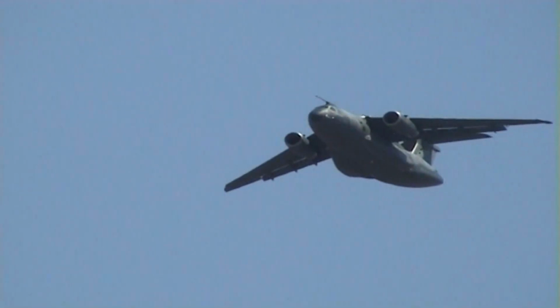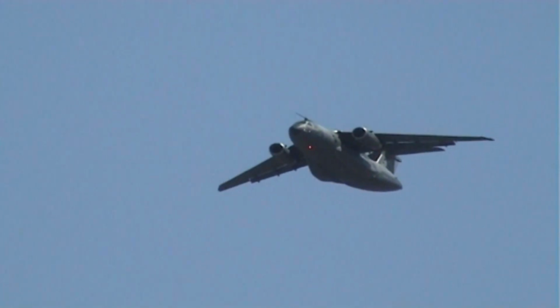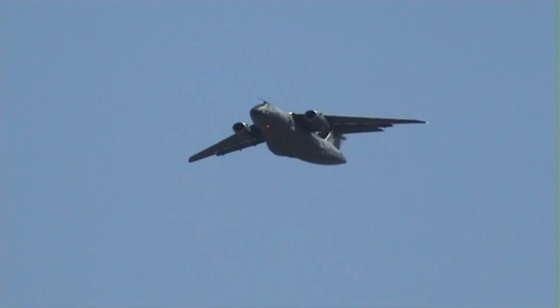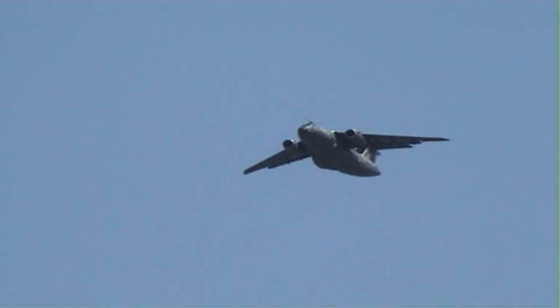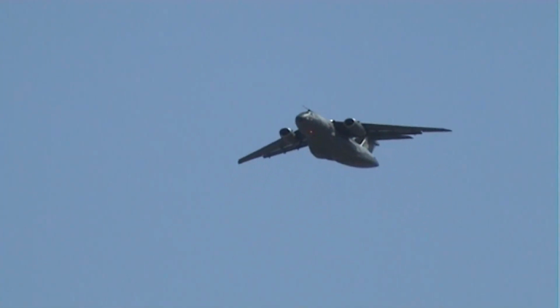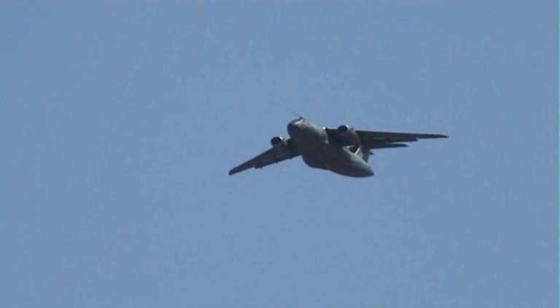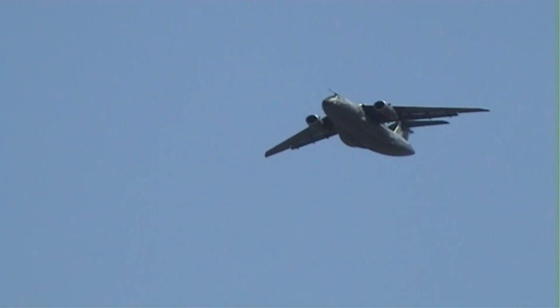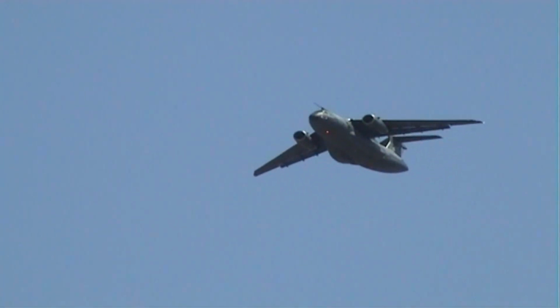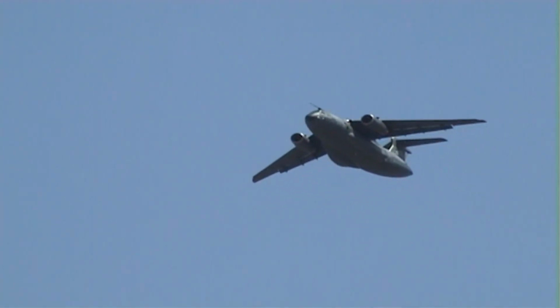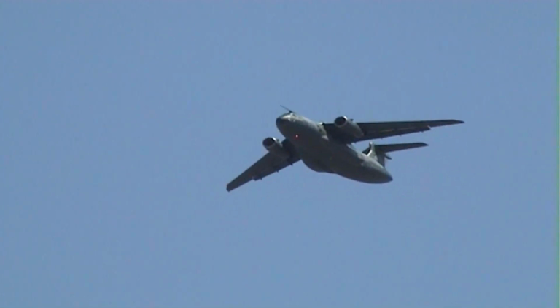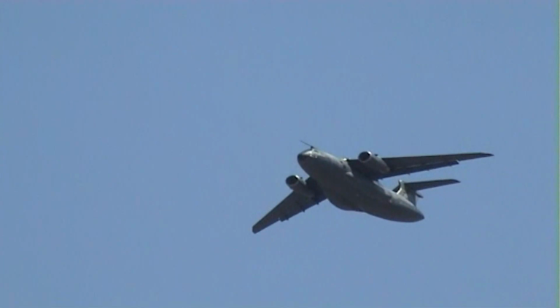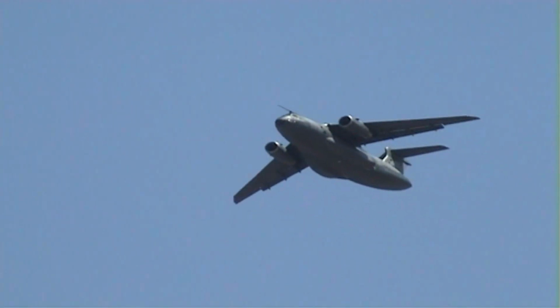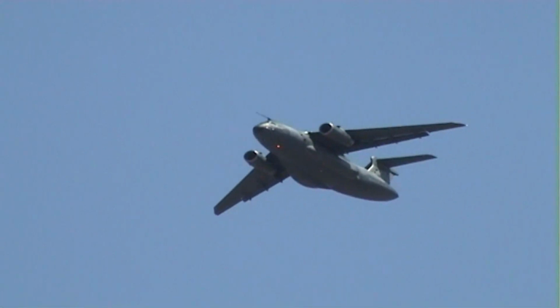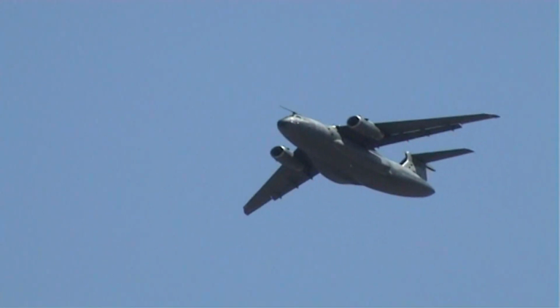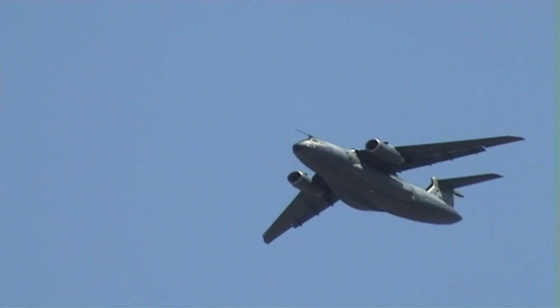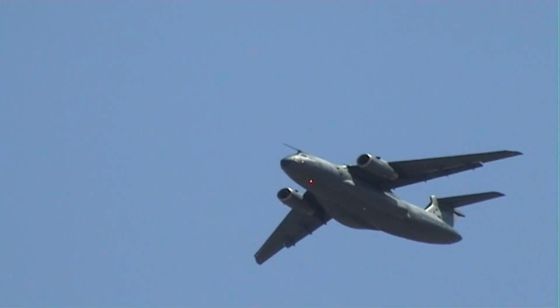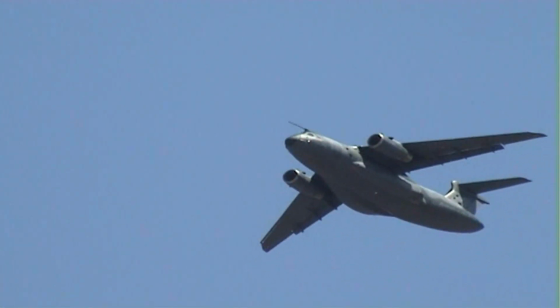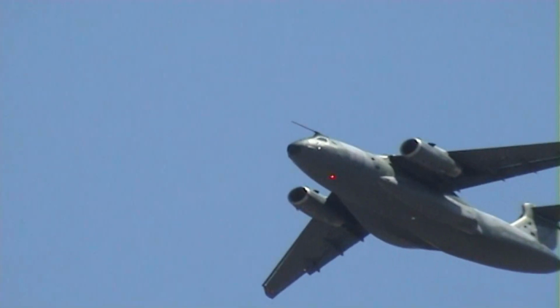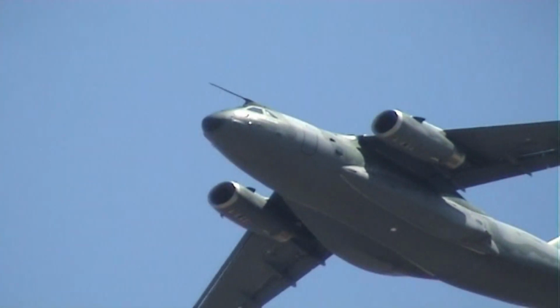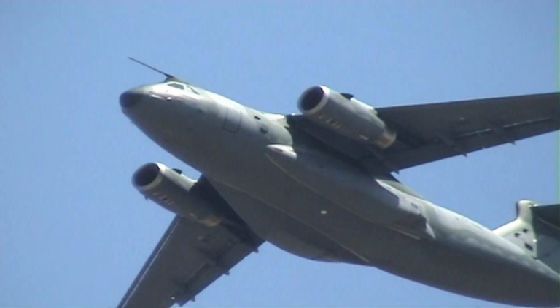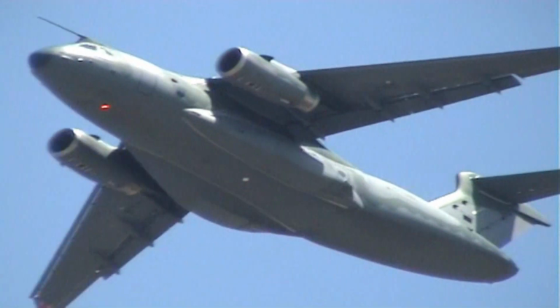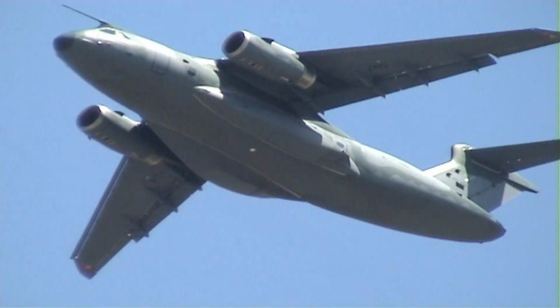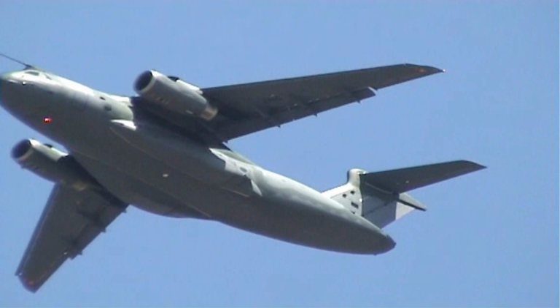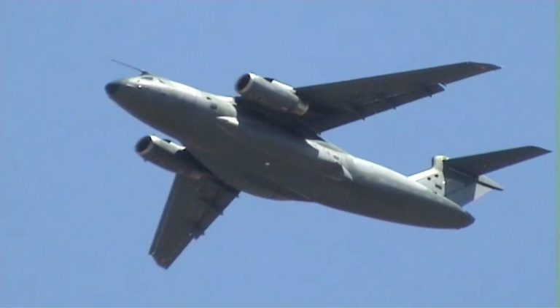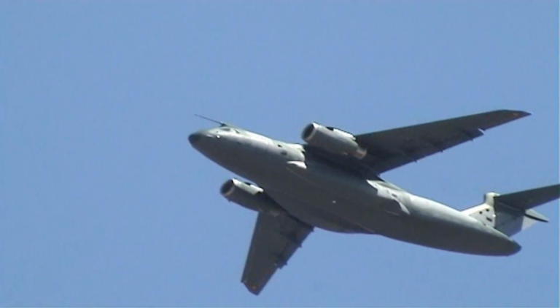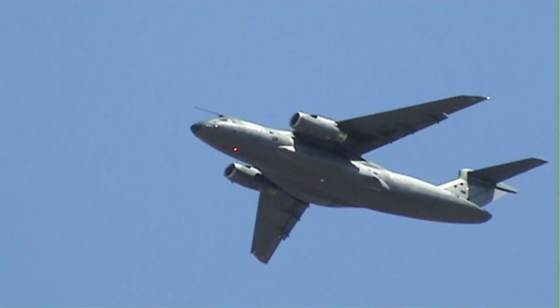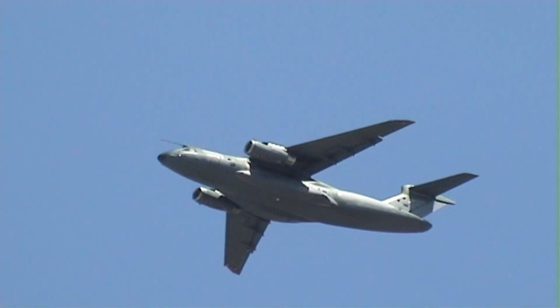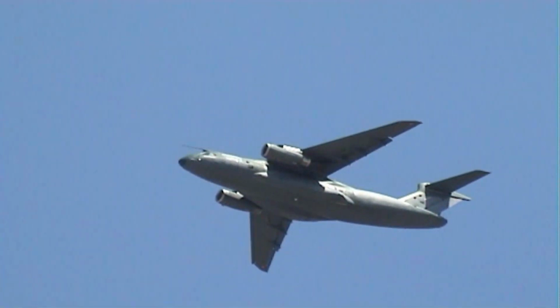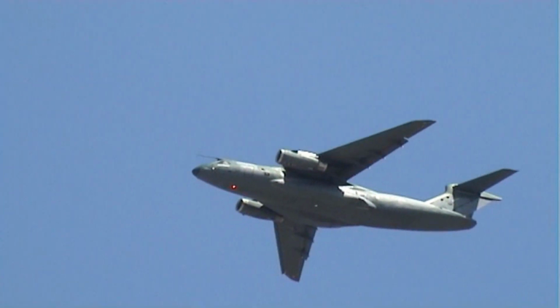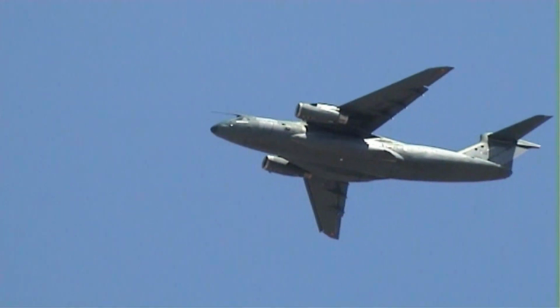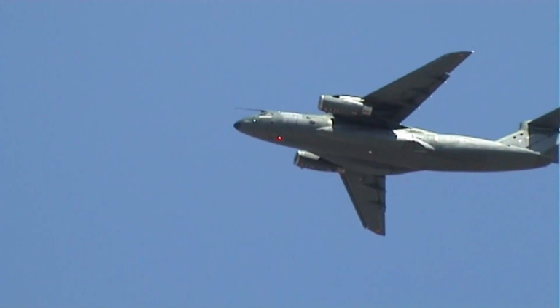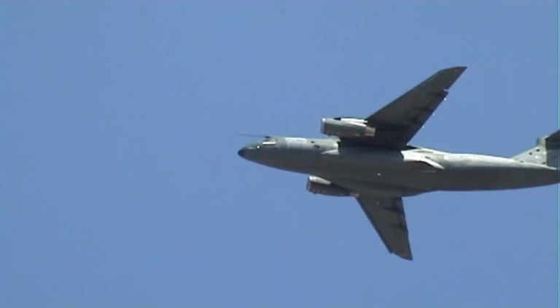The Portuguese Air Force has two in service of five ordered, and one of them is here. Hungary had the first of two delivered this April. The Netherlands has ordered it to replace the C-130 from 2026, as has Austria, and it's also been ordered by the Republic of Korea.